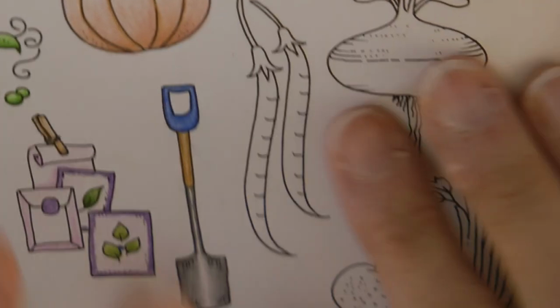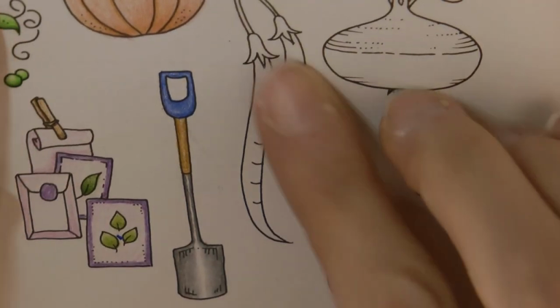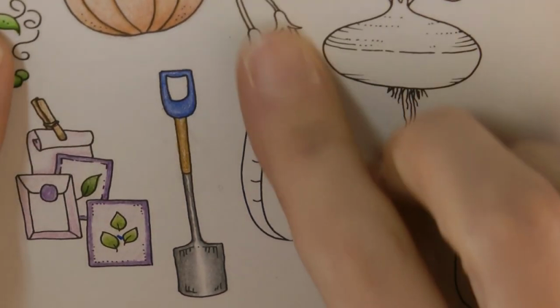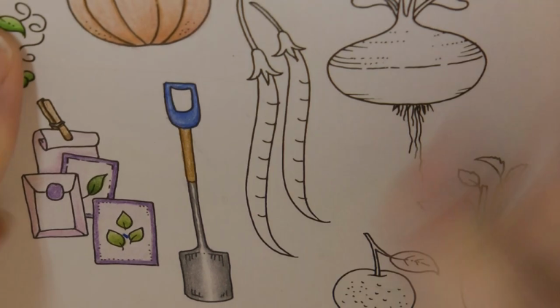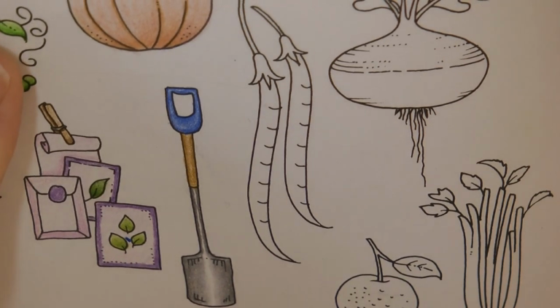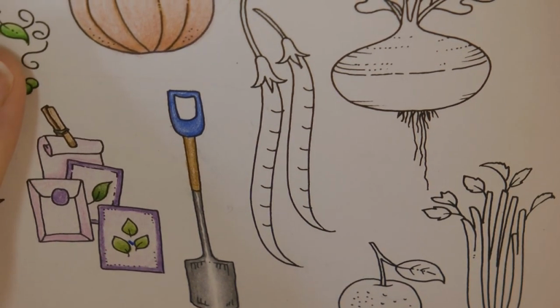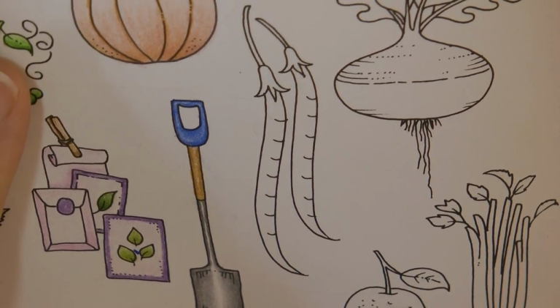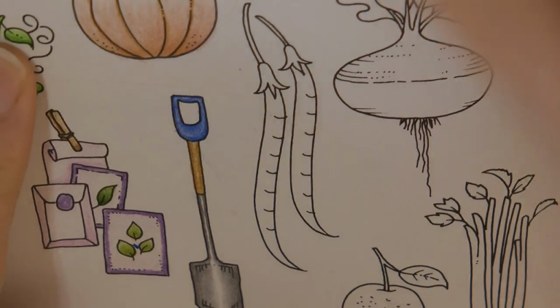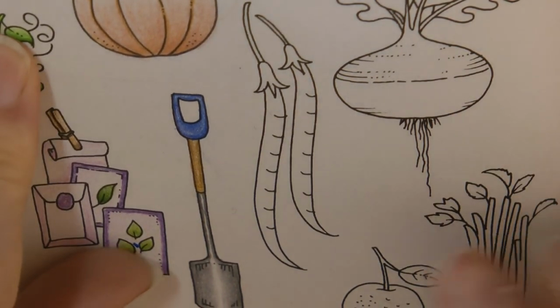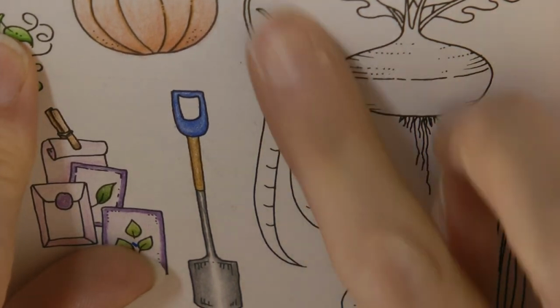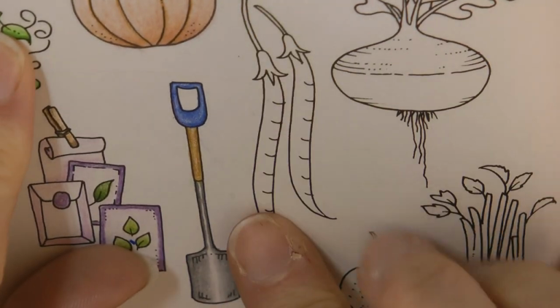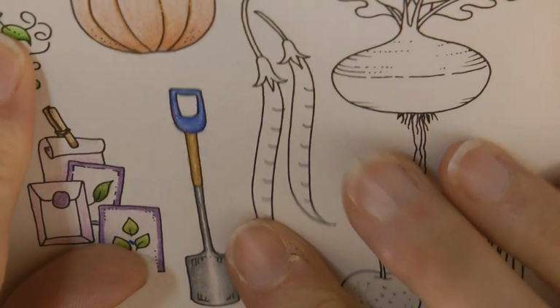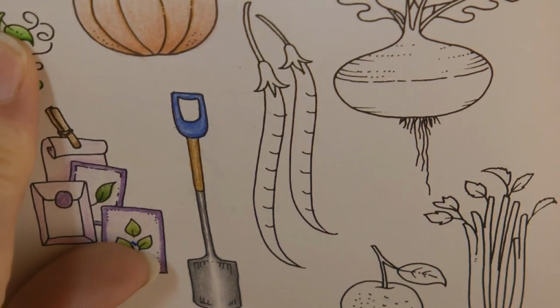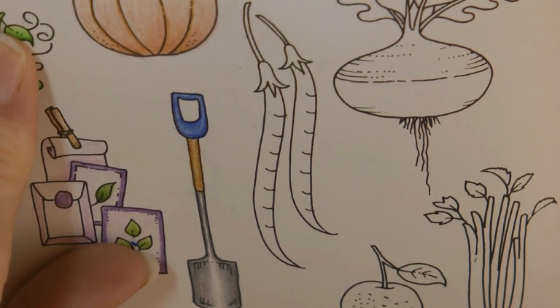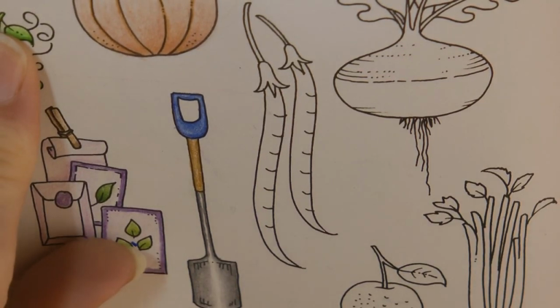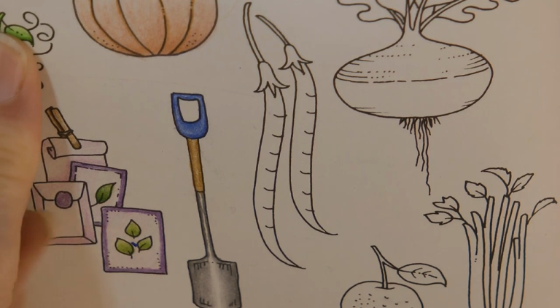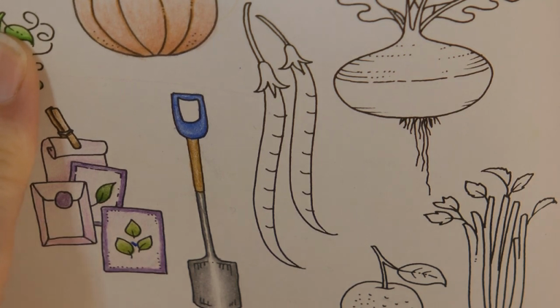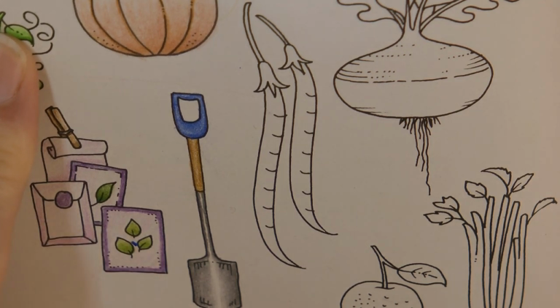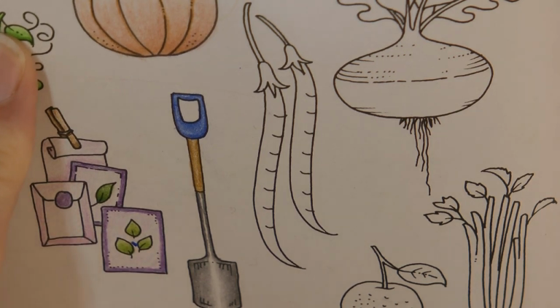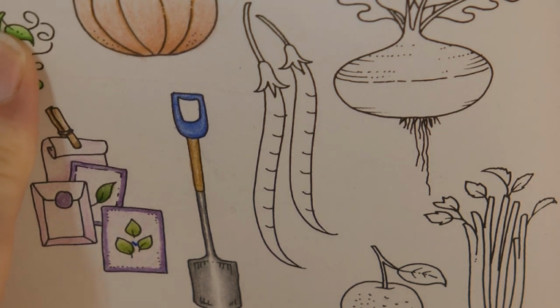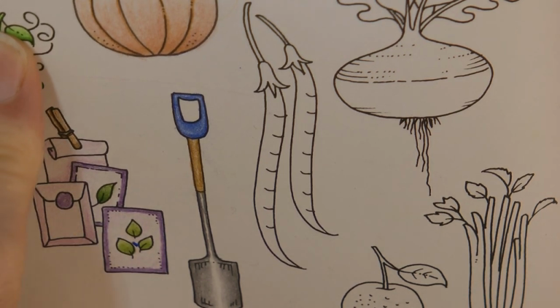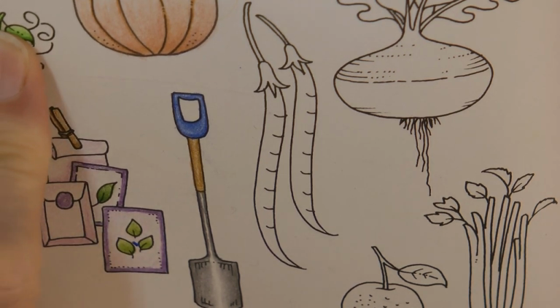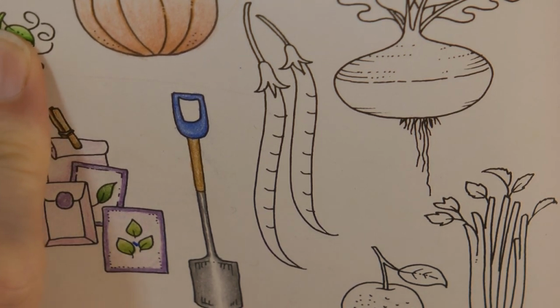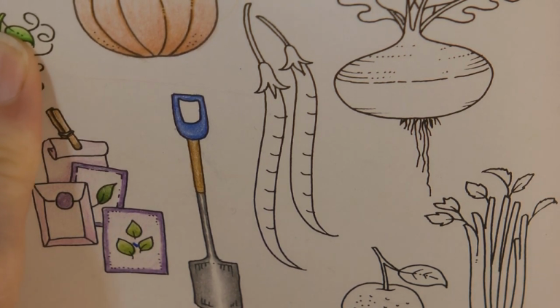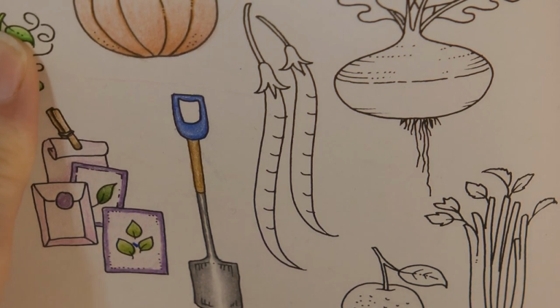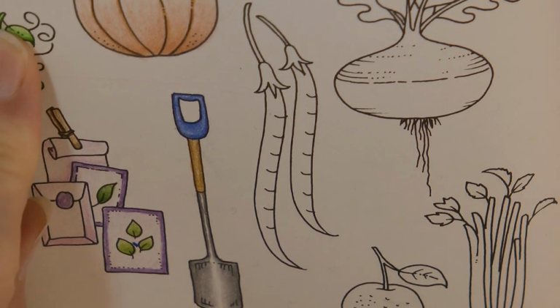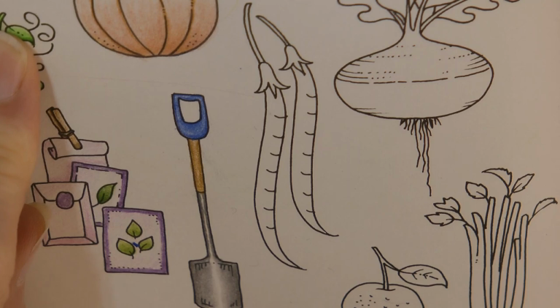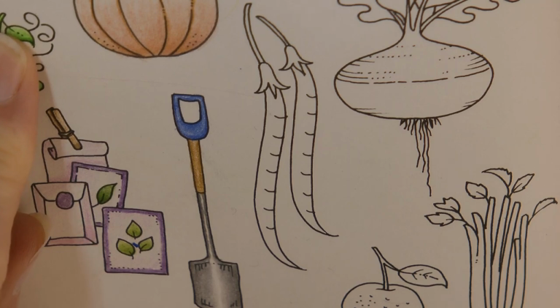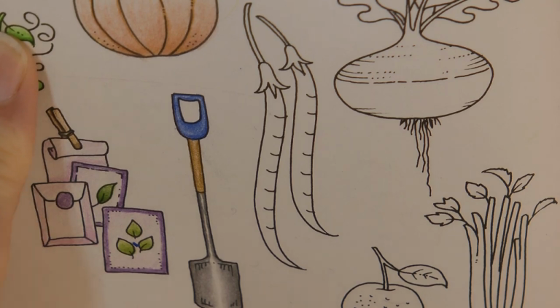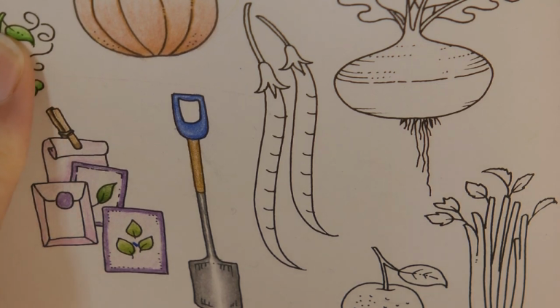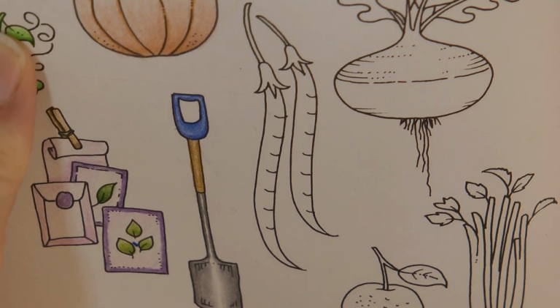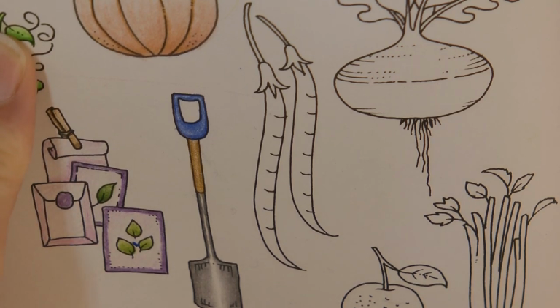Hi everyone, today we're going to be colouring these. I think these are runner beans. There are different types of beans — you might think they're broad beans, or French beans, but I think they're runner beans. That's how I'm going to be colouring them.